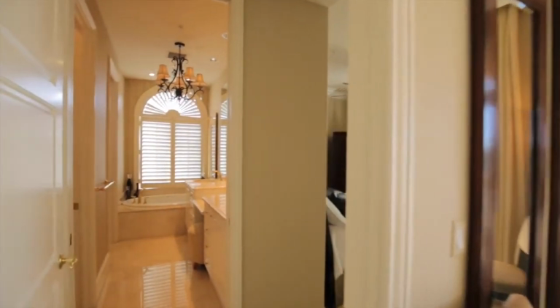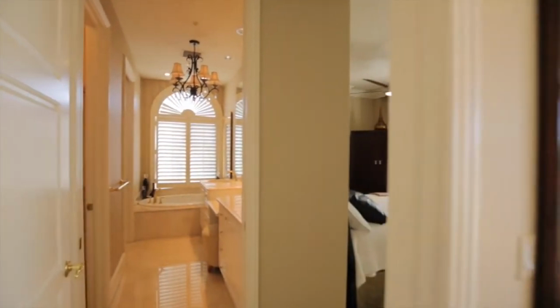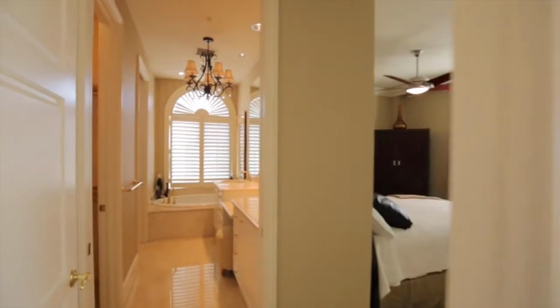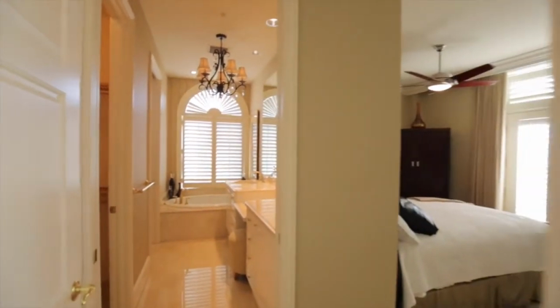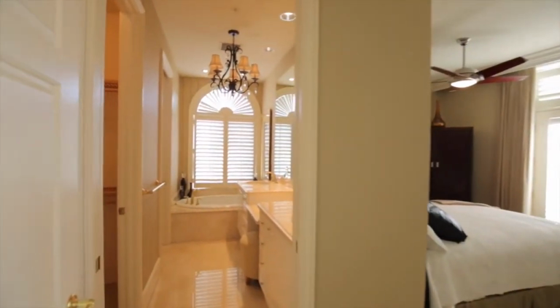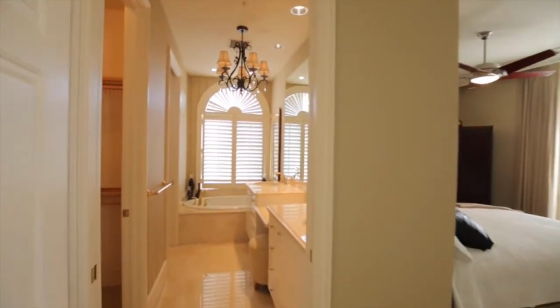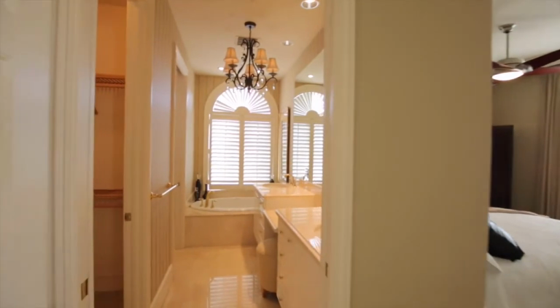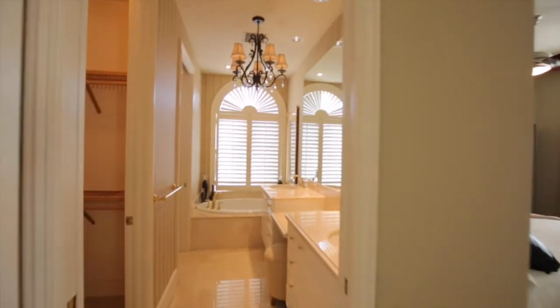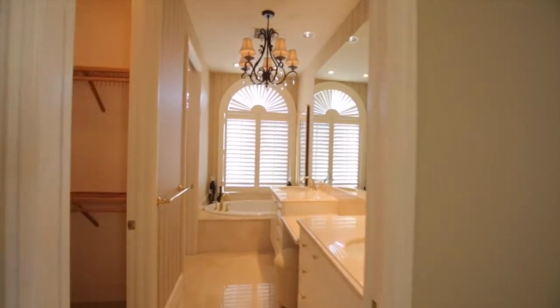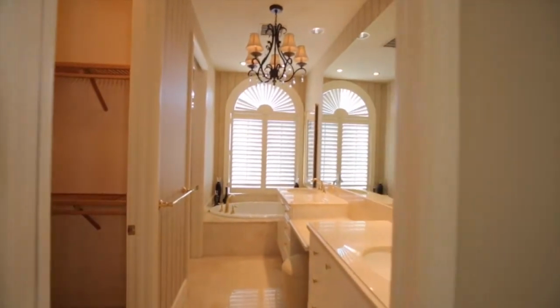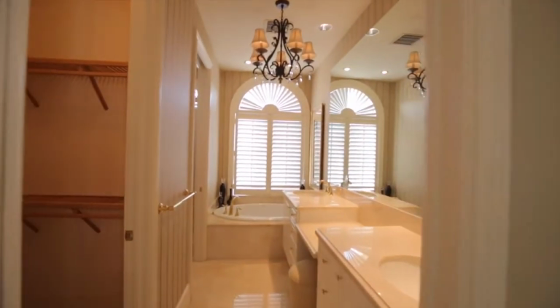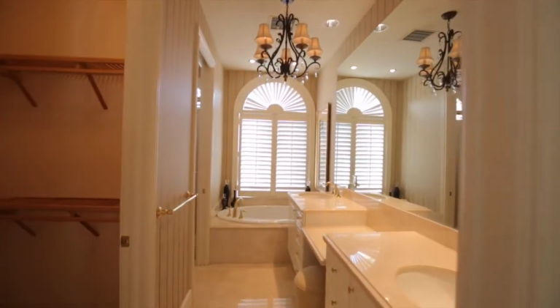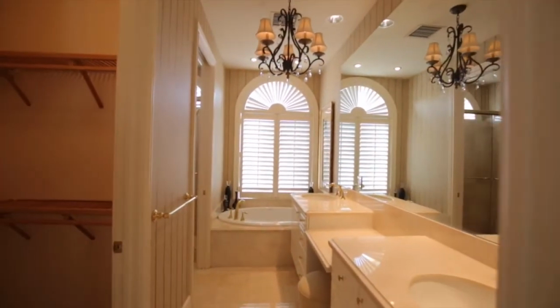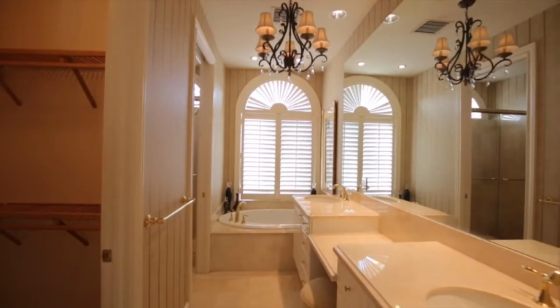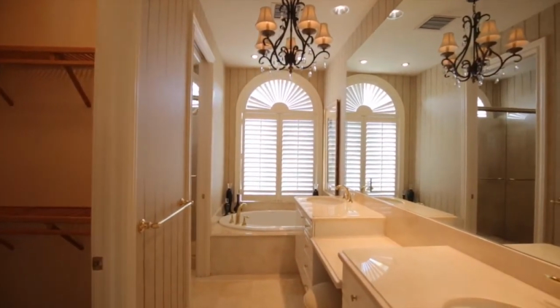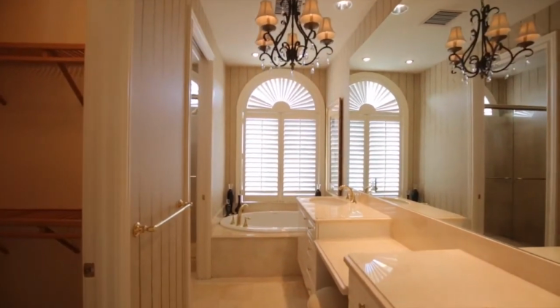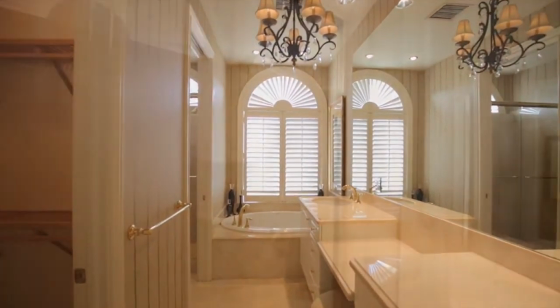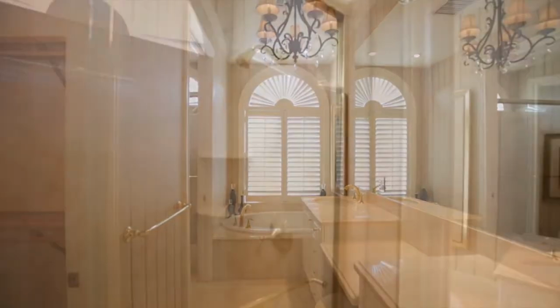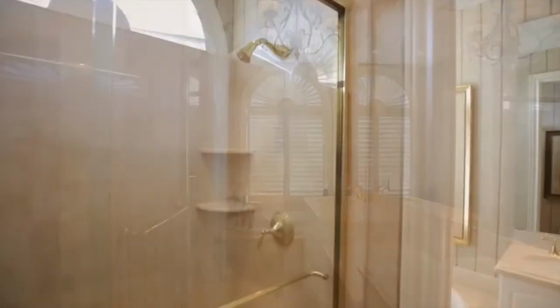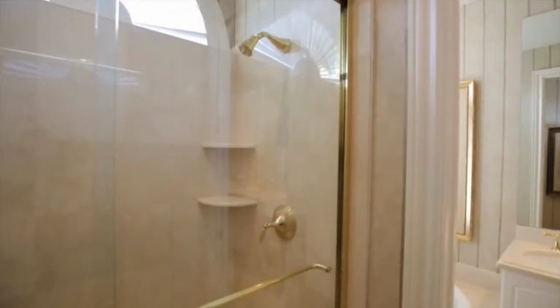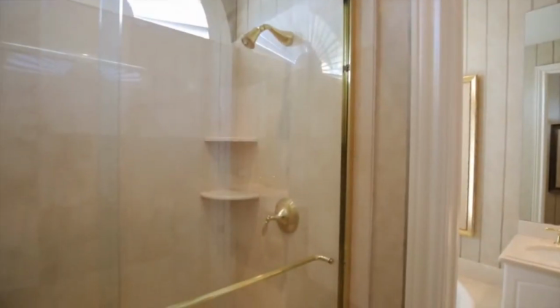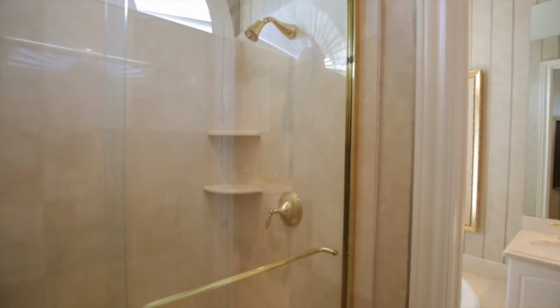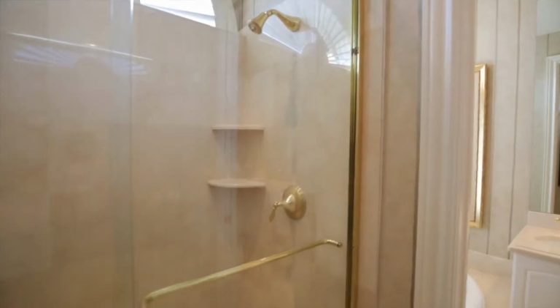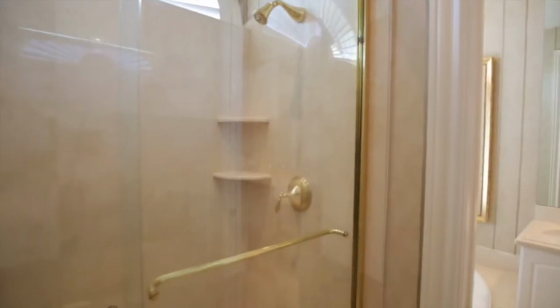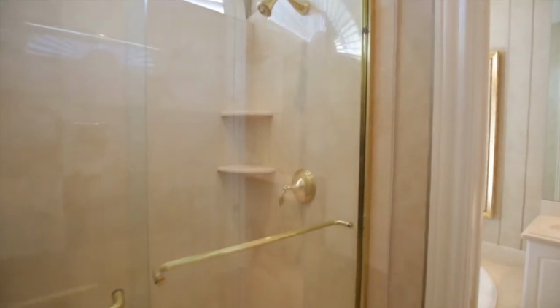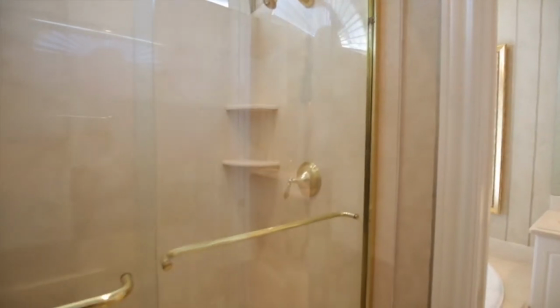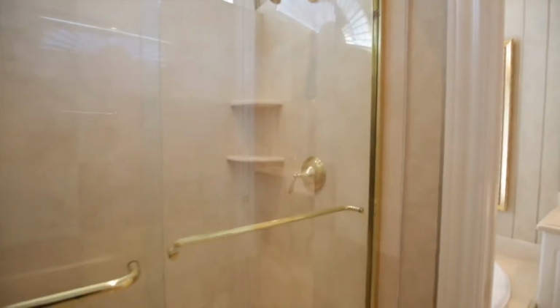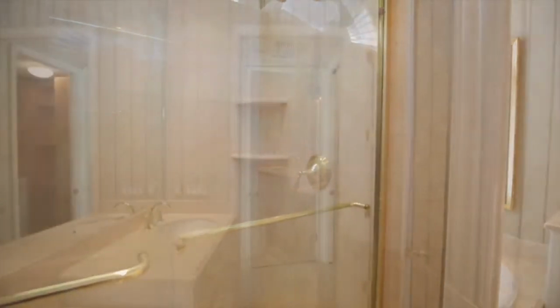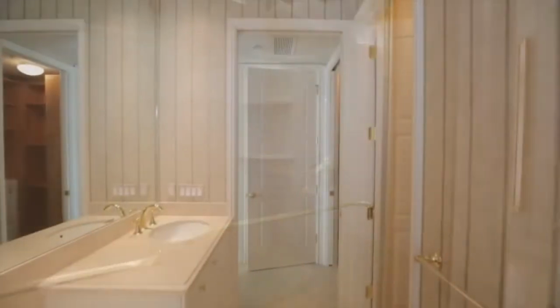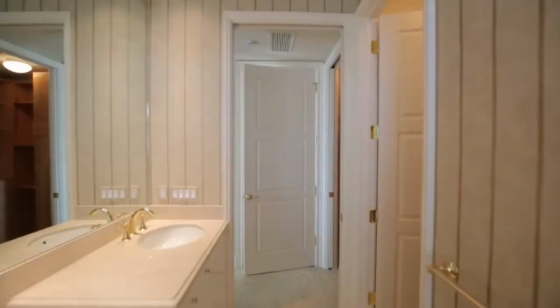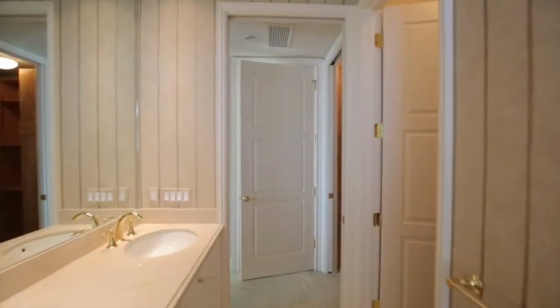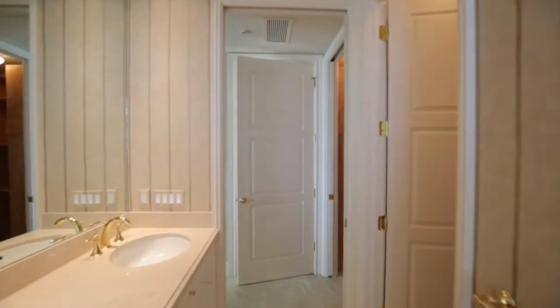Welcome to the master suite. In the master bath we see polished marble floors and countertops, a separate sunken tub, and a large shower.